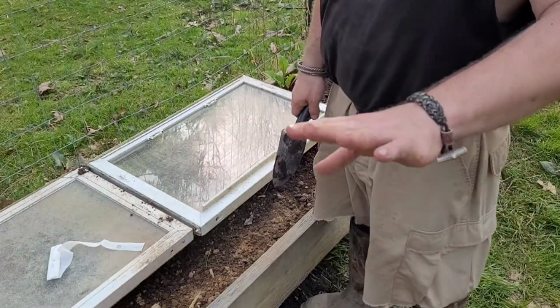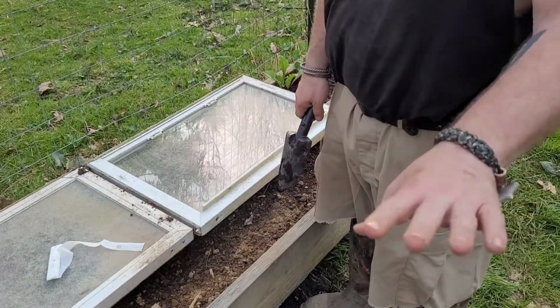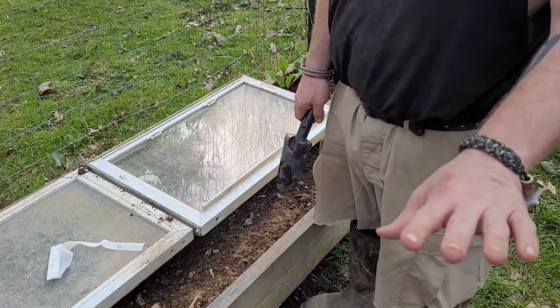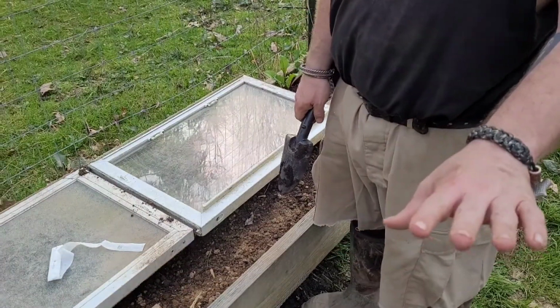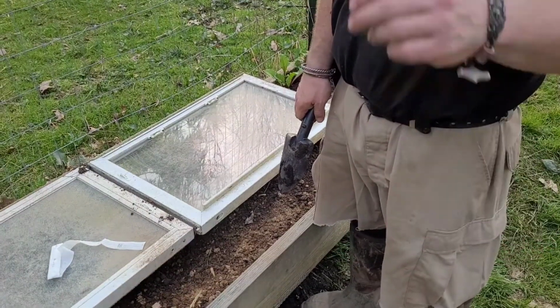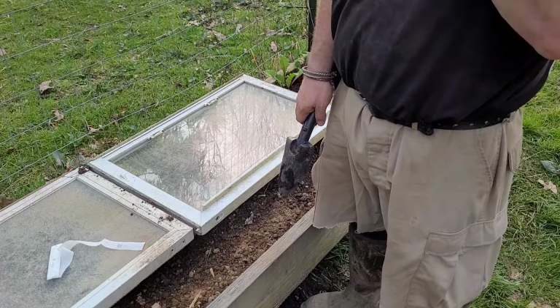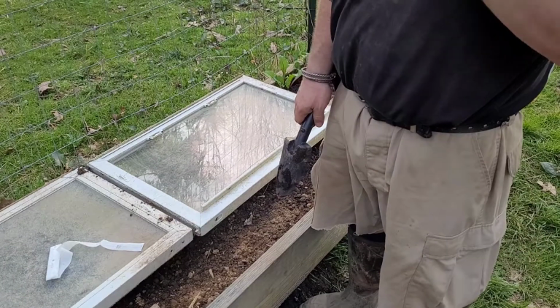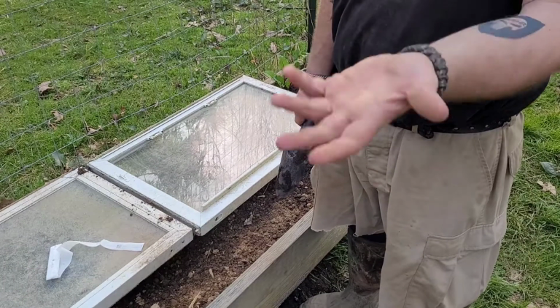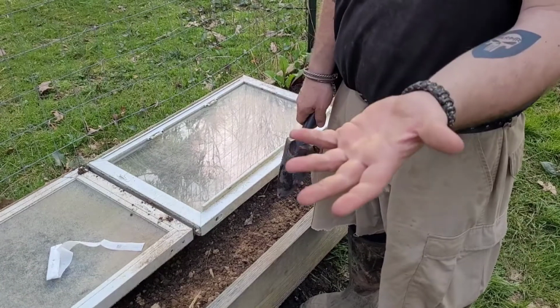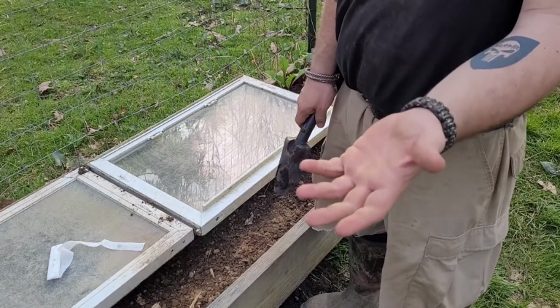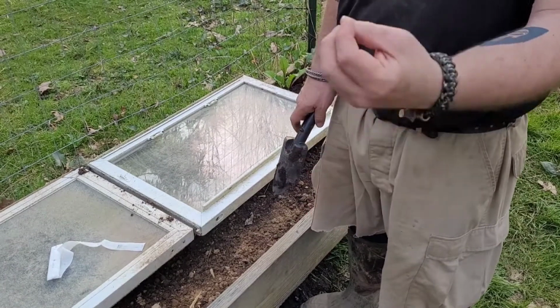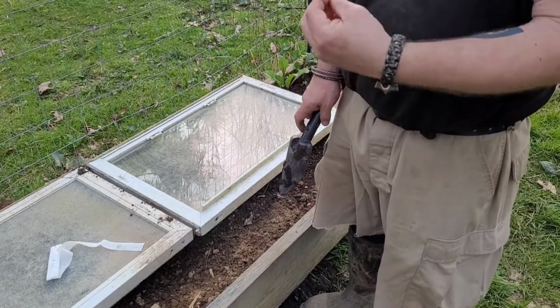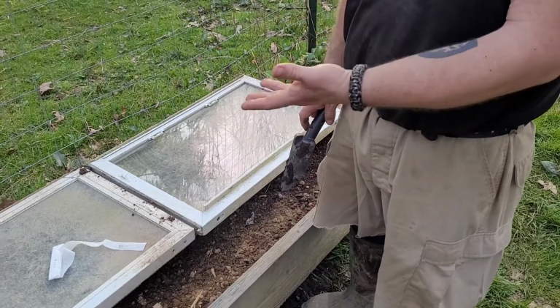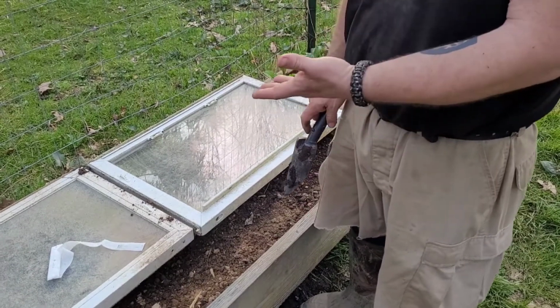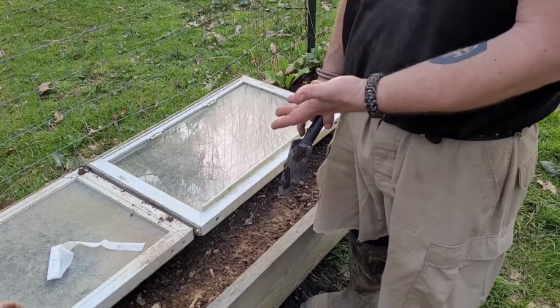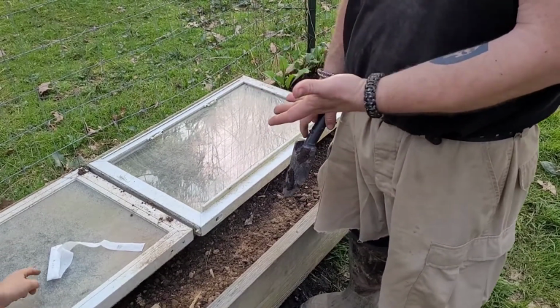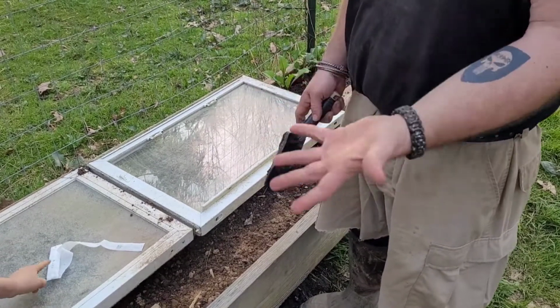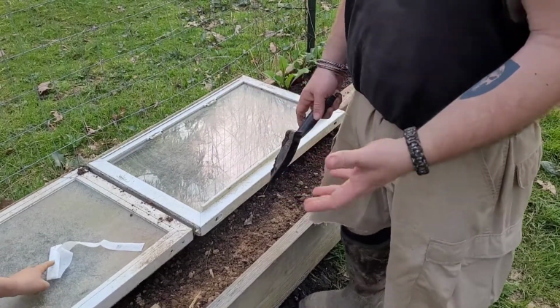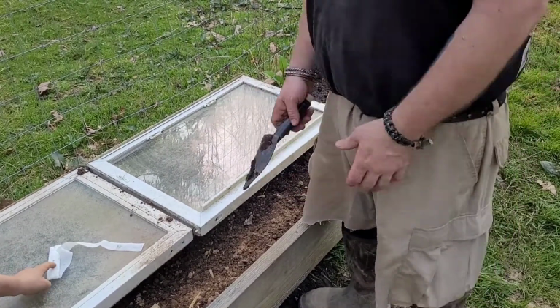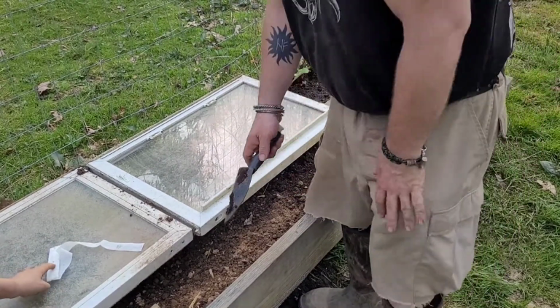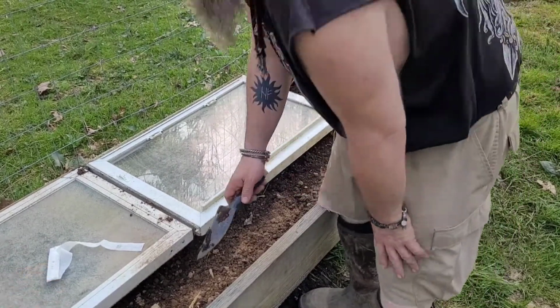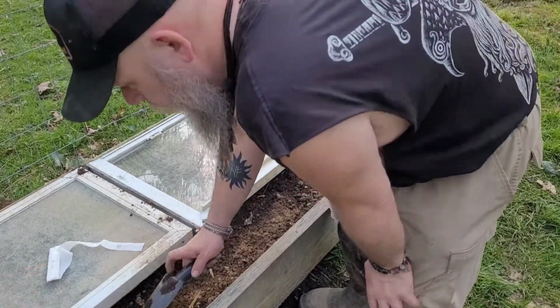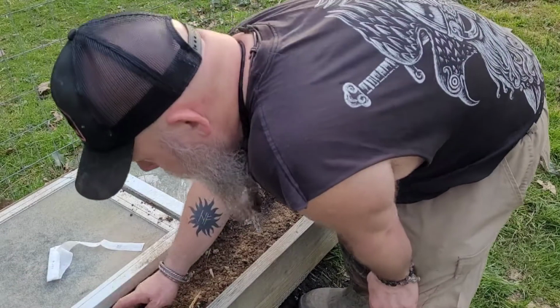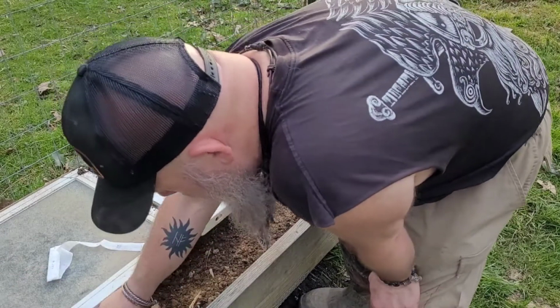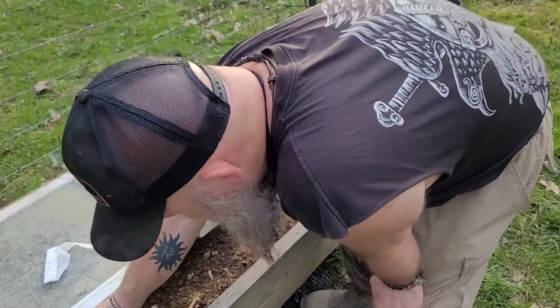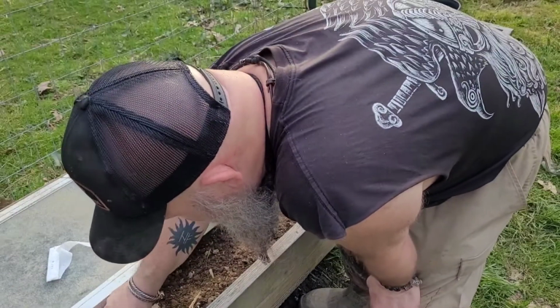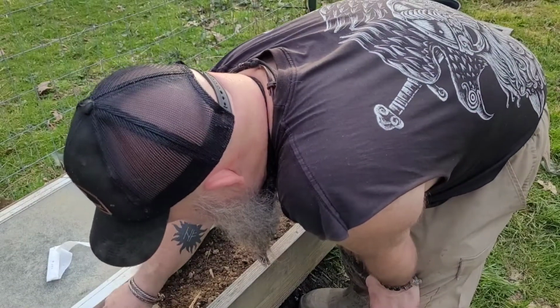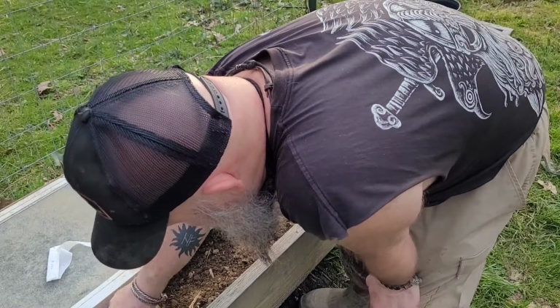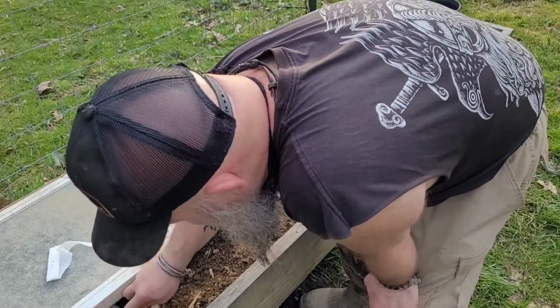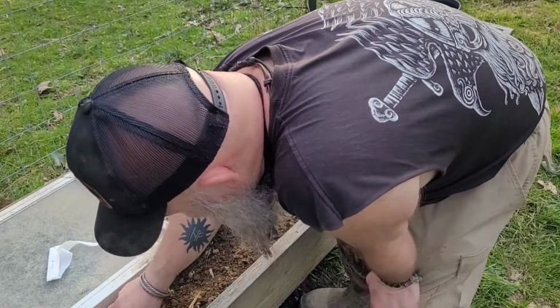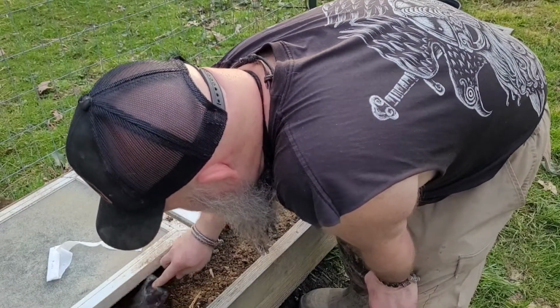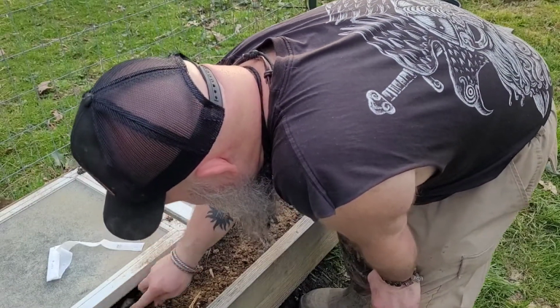You don't want to get it wet prior to planting, because the wetness will cause the paper to dissolve. We're going to put this in here — just like that — we're going to make a small trench.